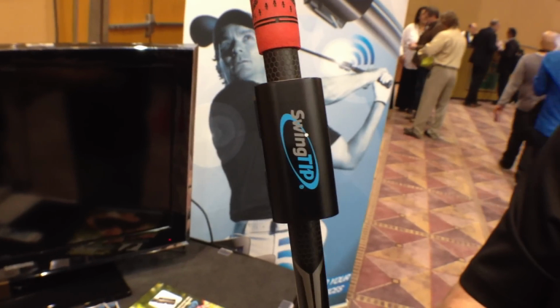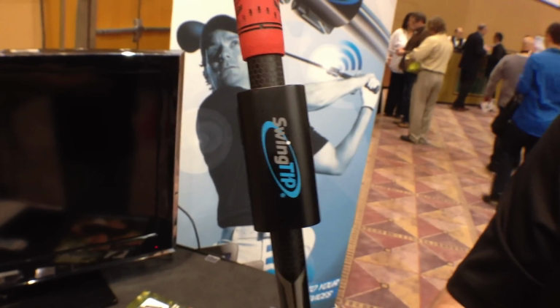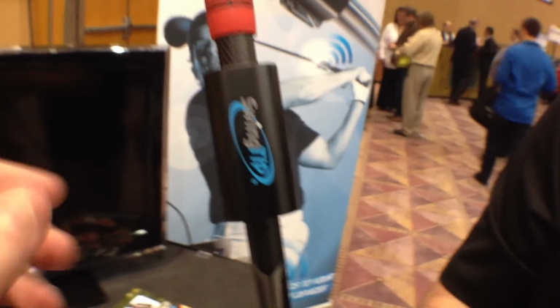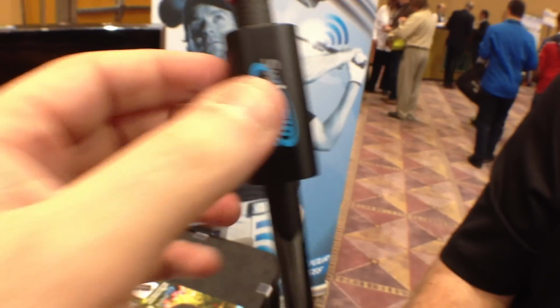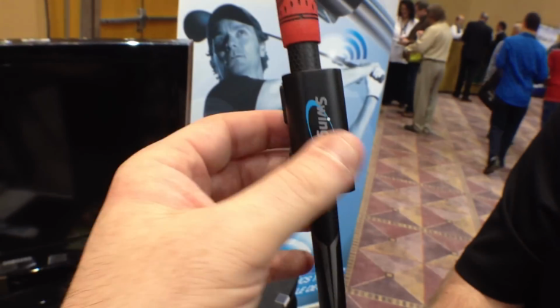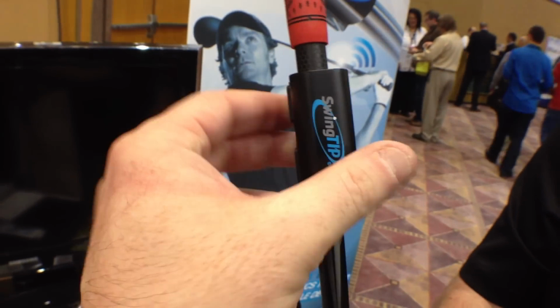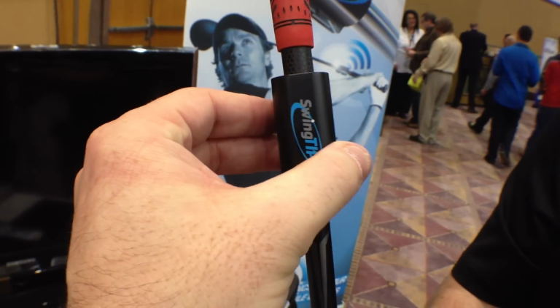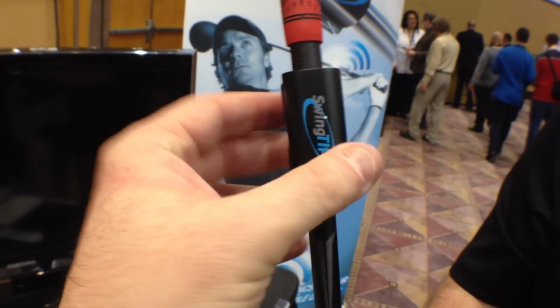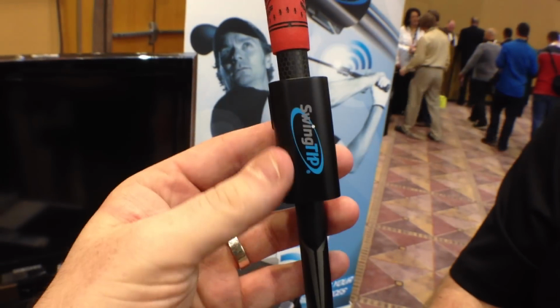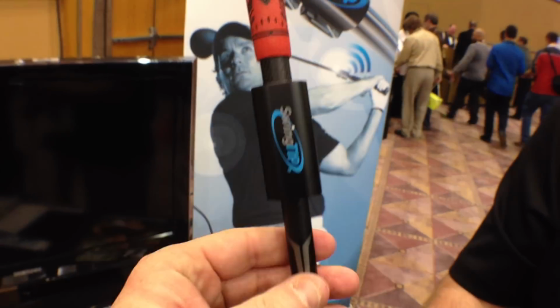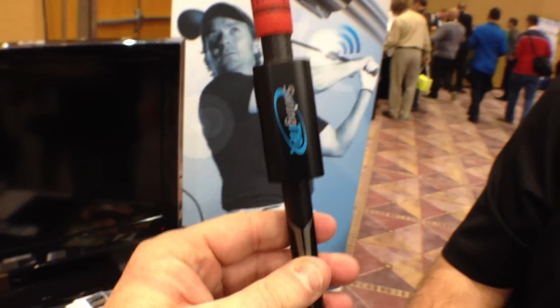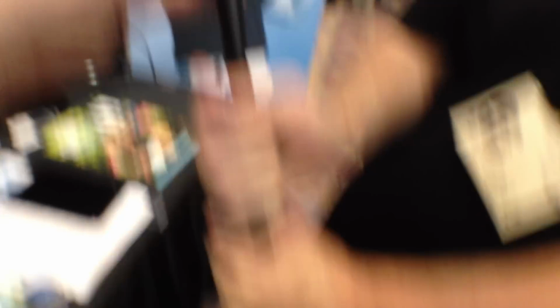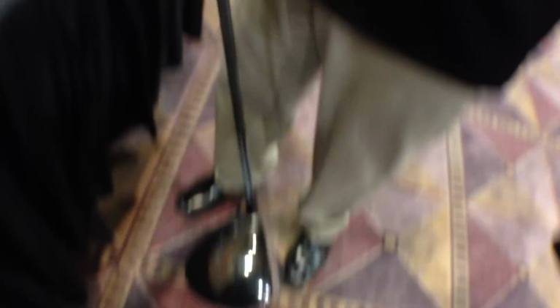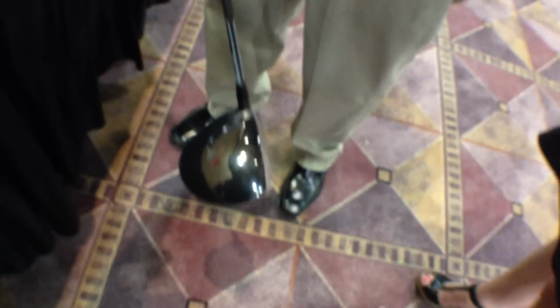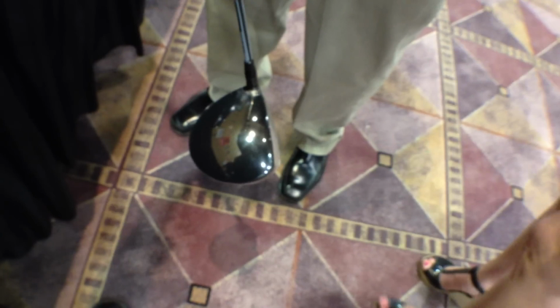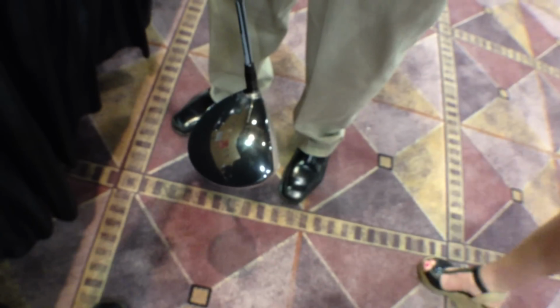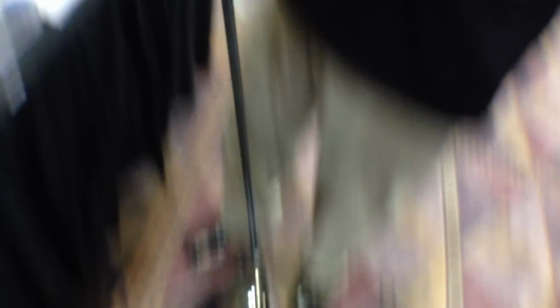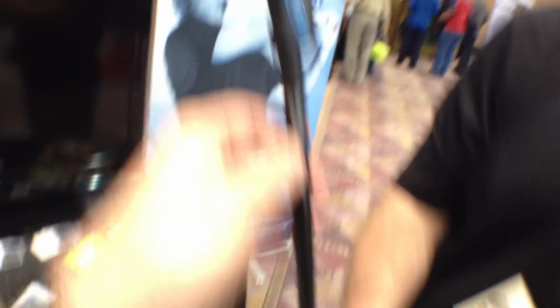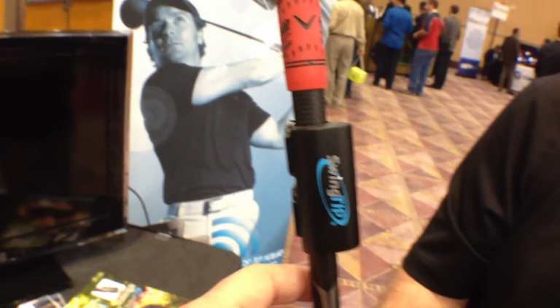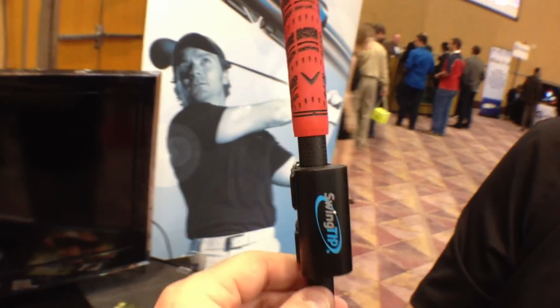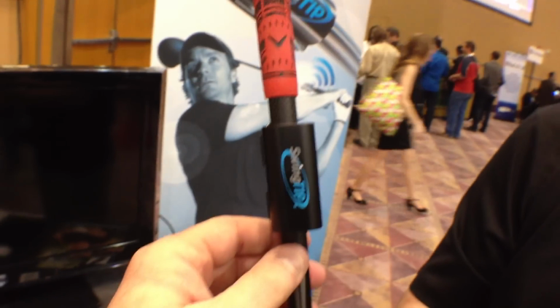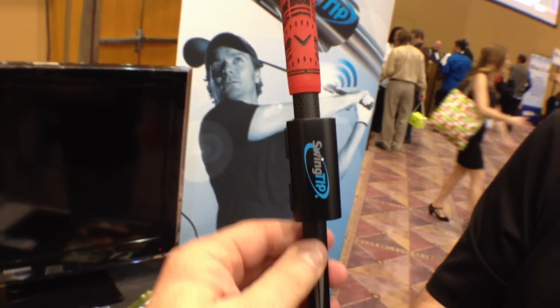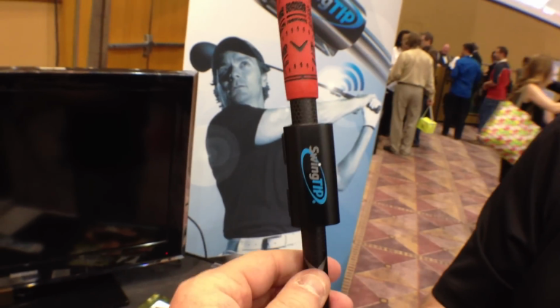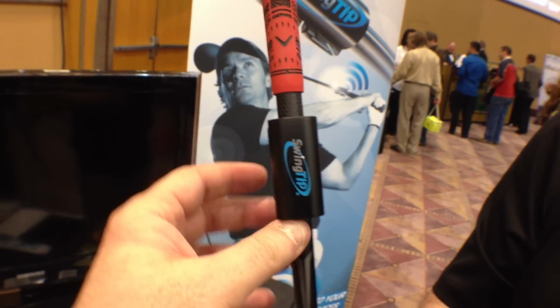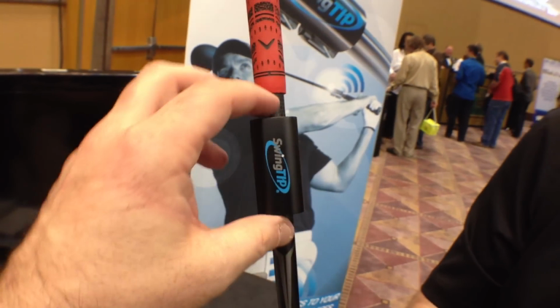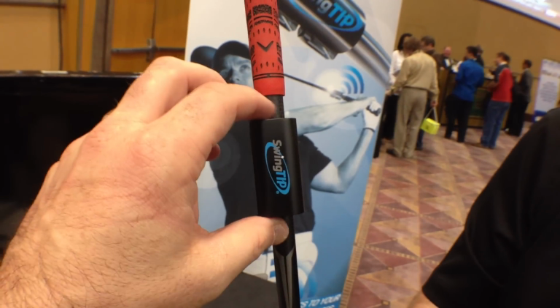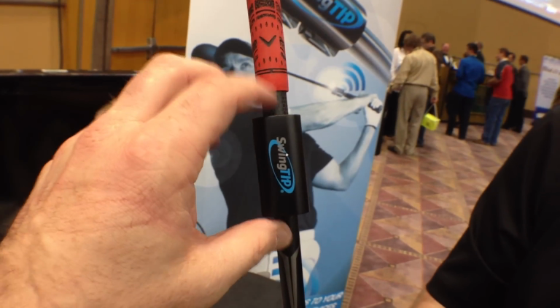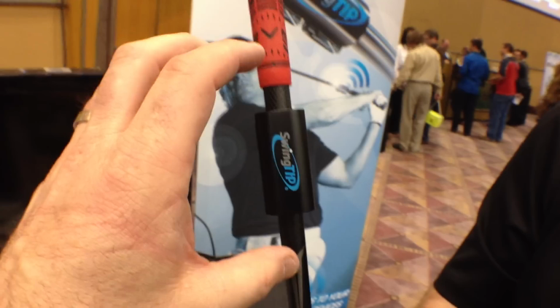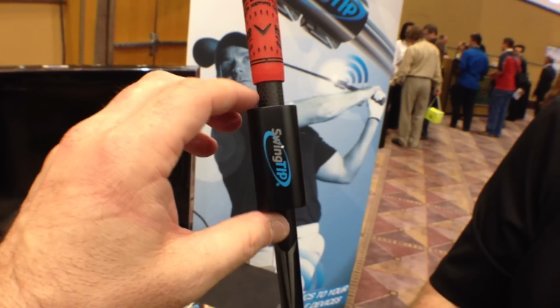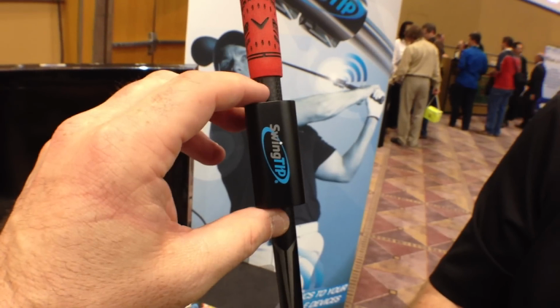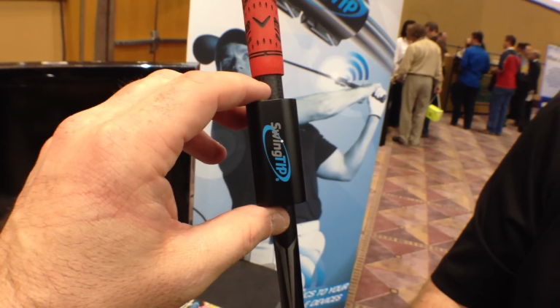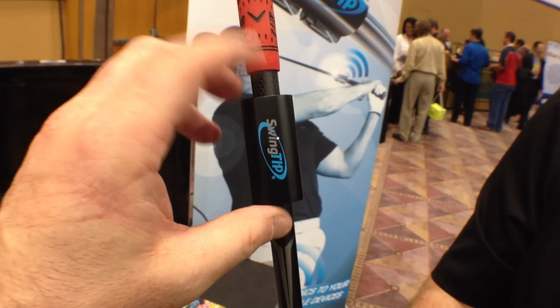This is about $129 and it simply attaches right to your golf club. It can be a wood or an iron, and you can set it up to decide what it's looking for.